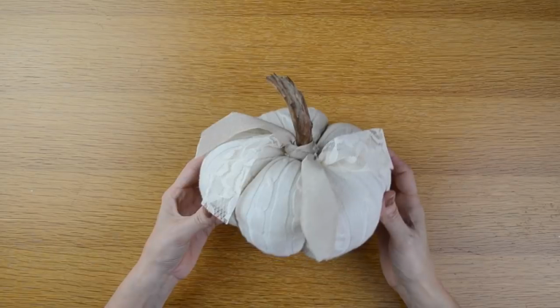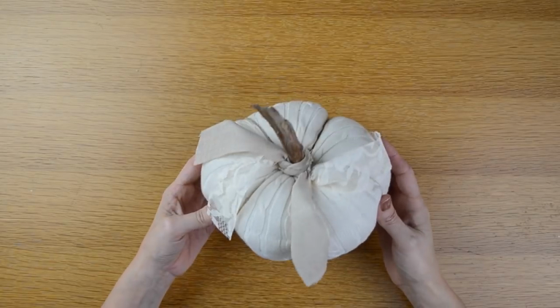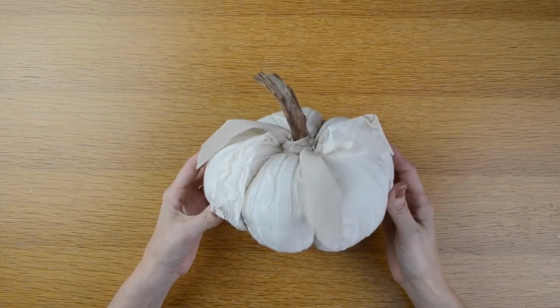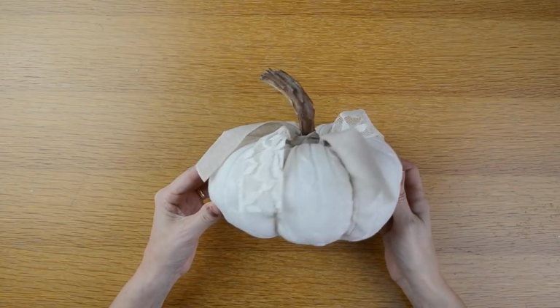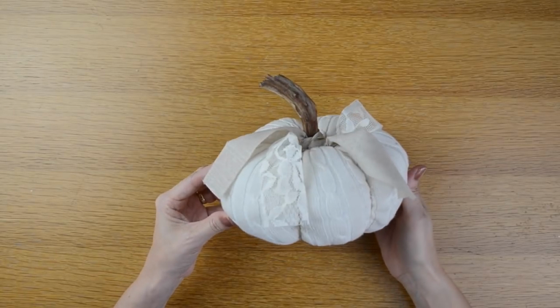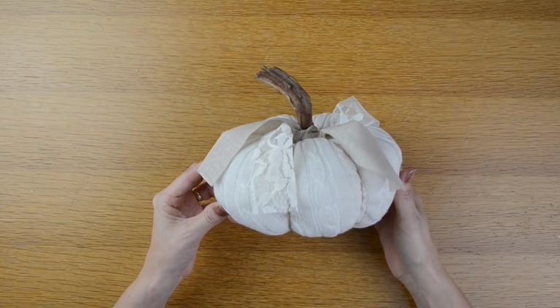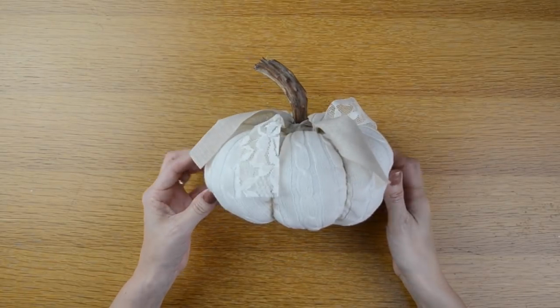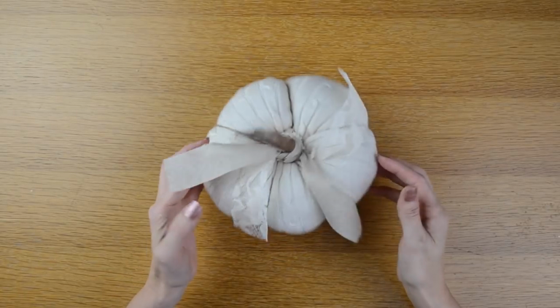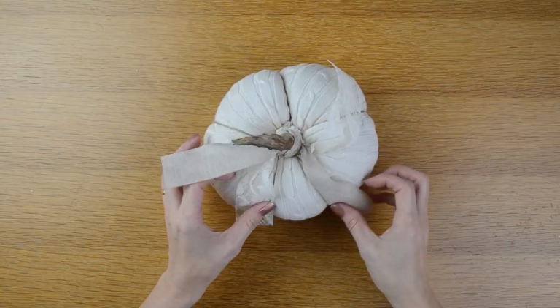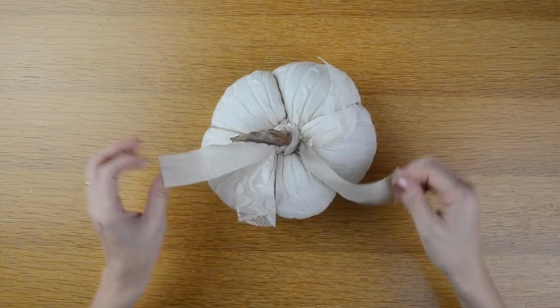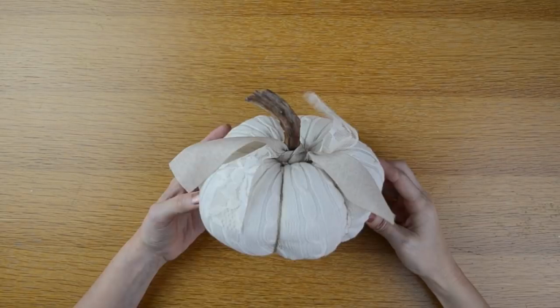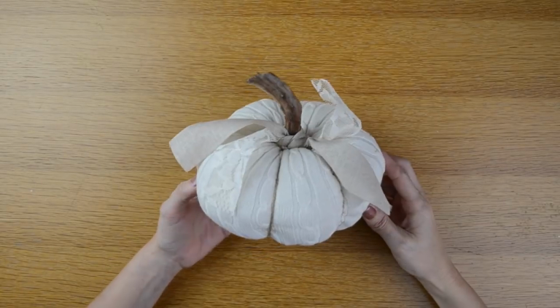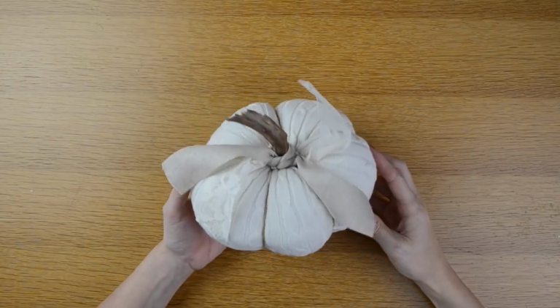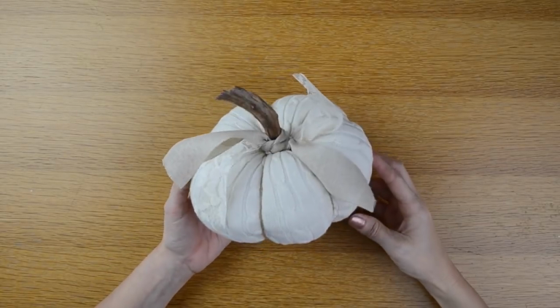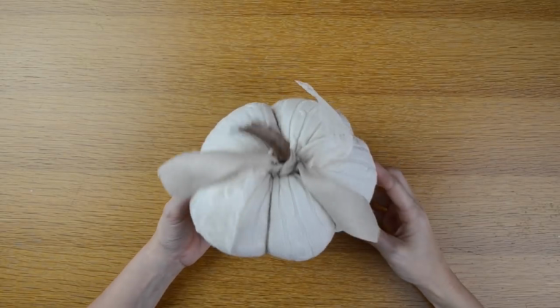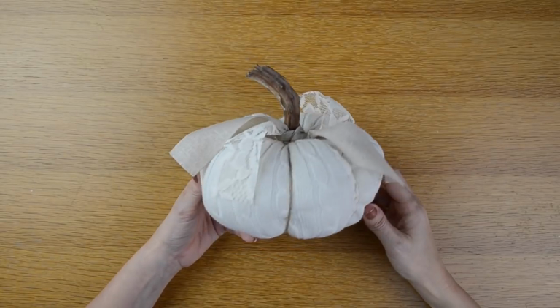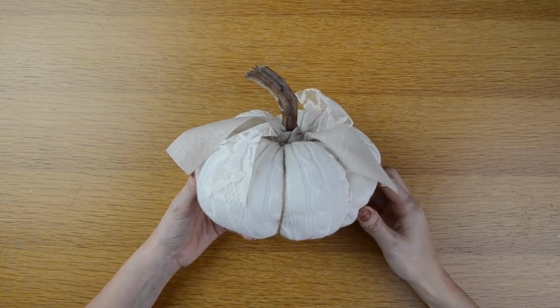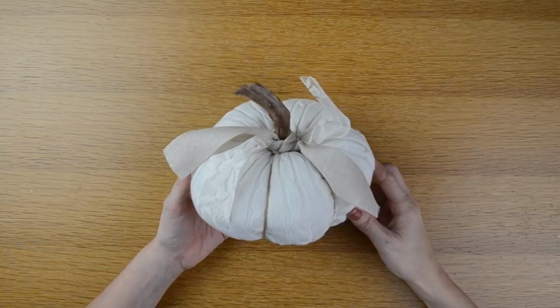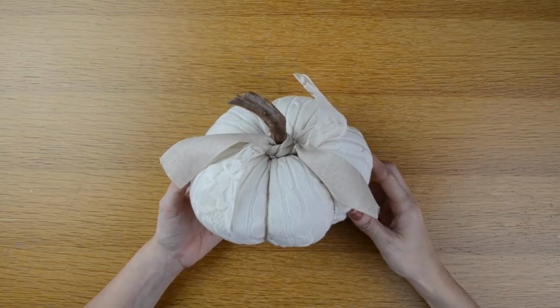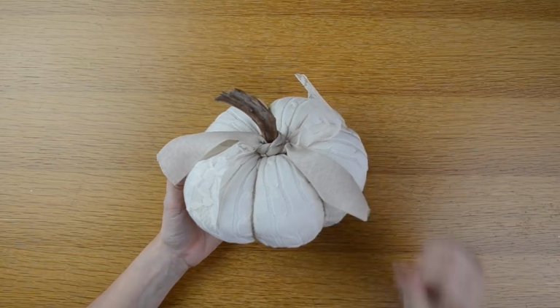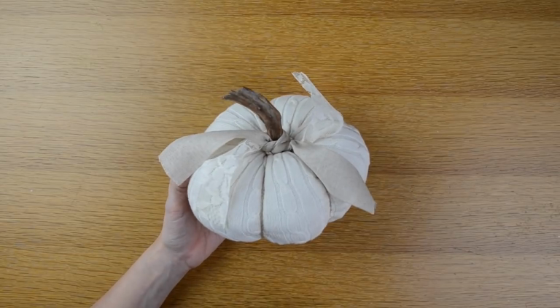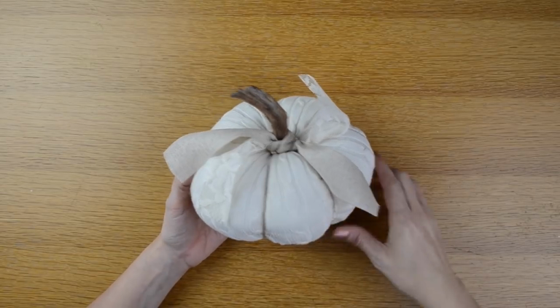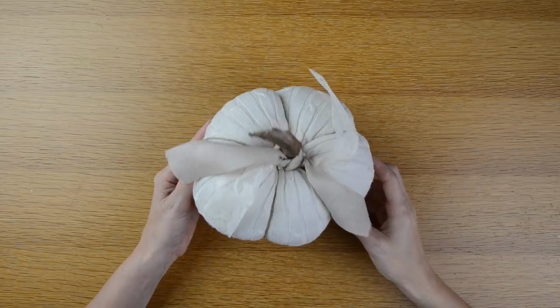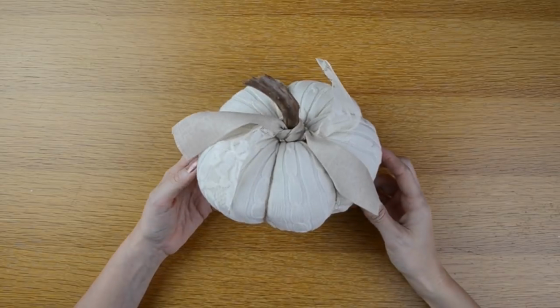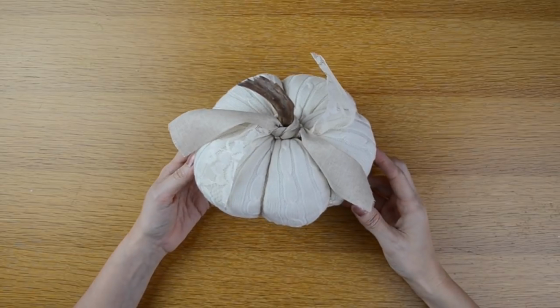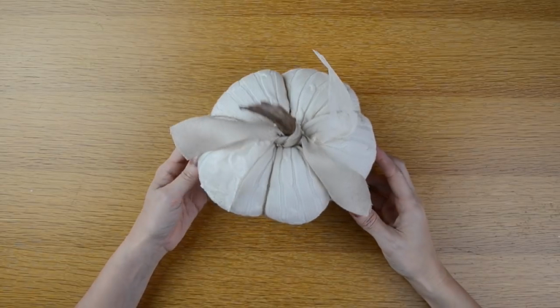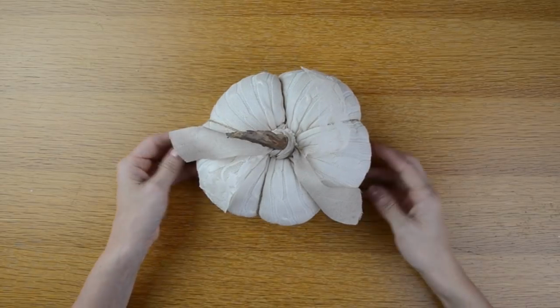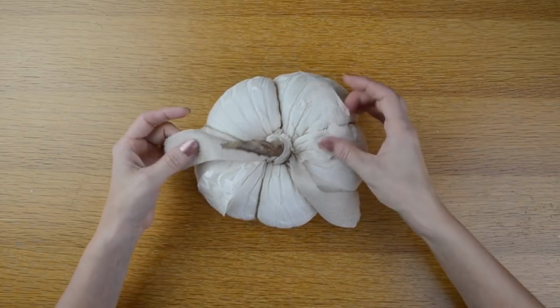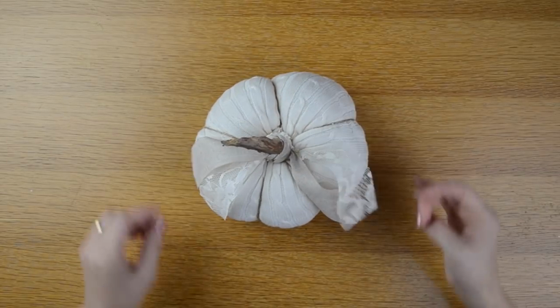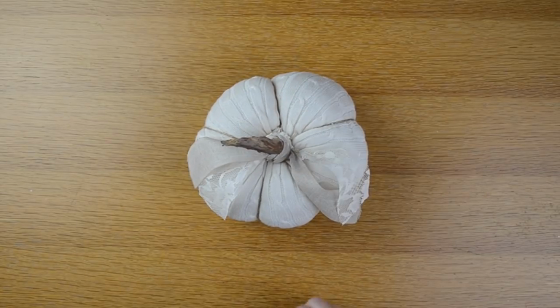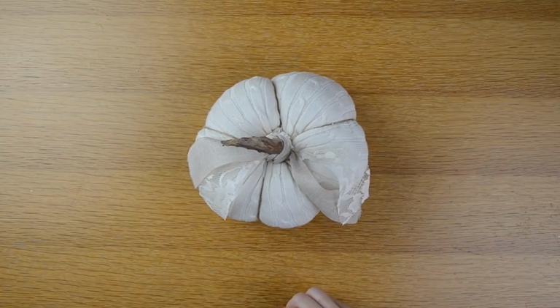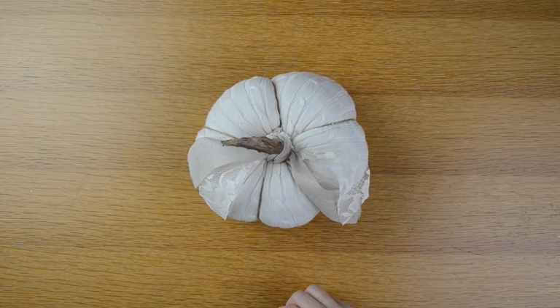Here is the finished sweater pumpkin — I think it turned out really cute! If you like this video then please give it a thumbs up. Don't forget to subscribe so you don't miss any of my new videos. Thank you so much for watching. Bye!